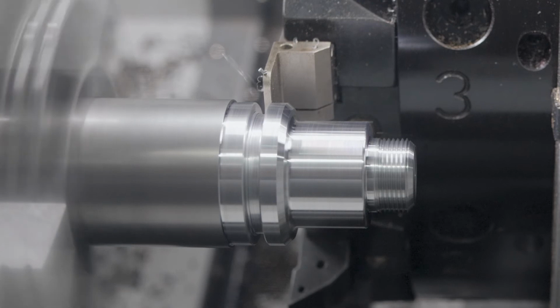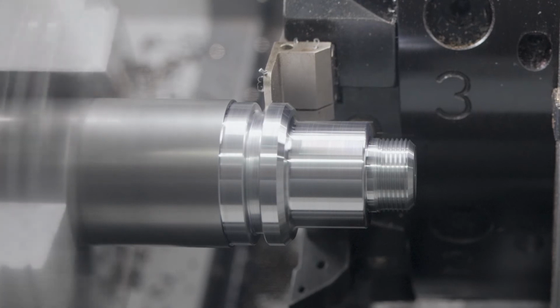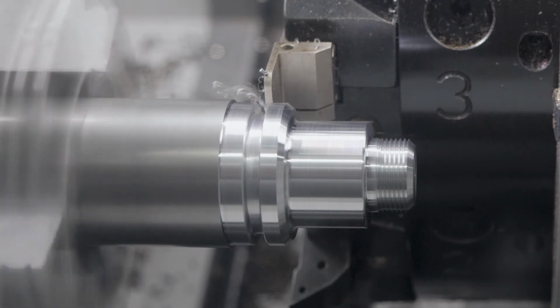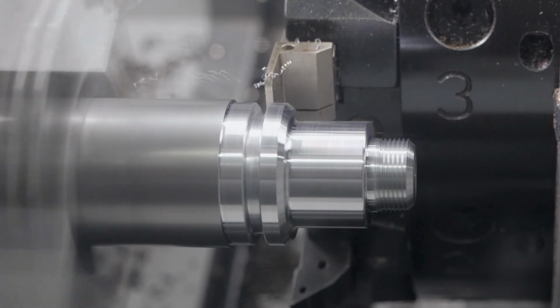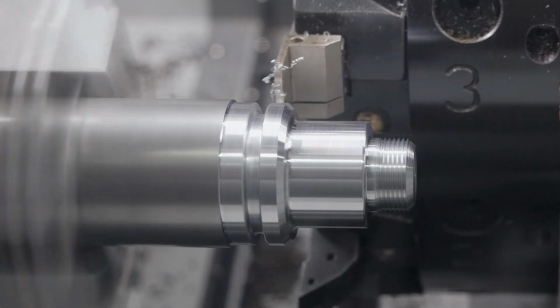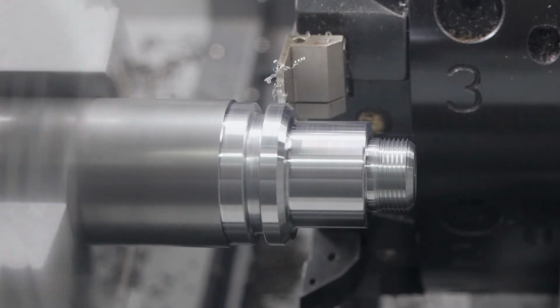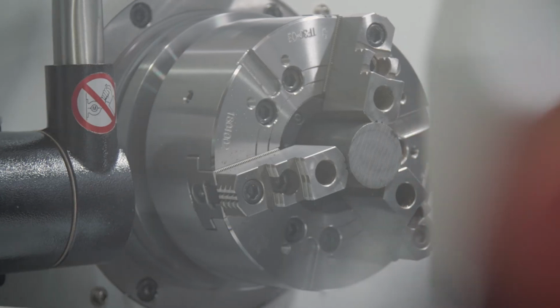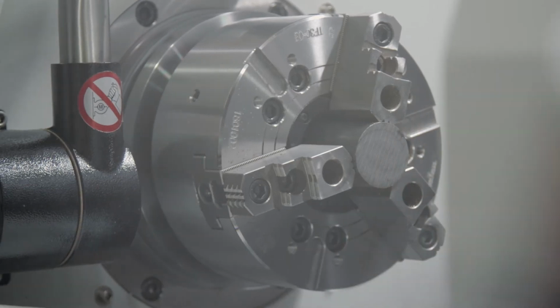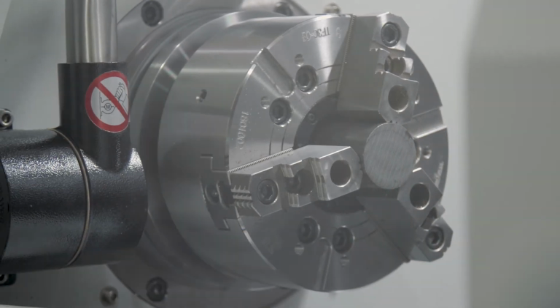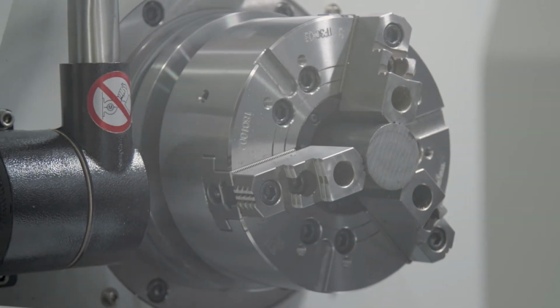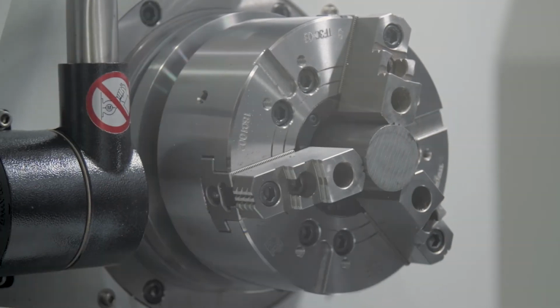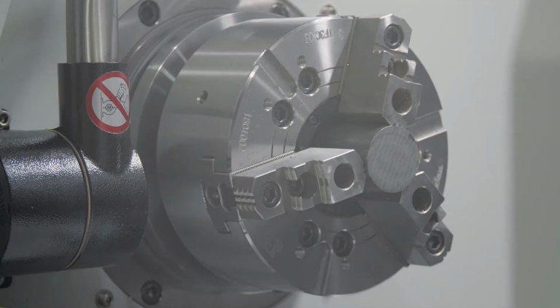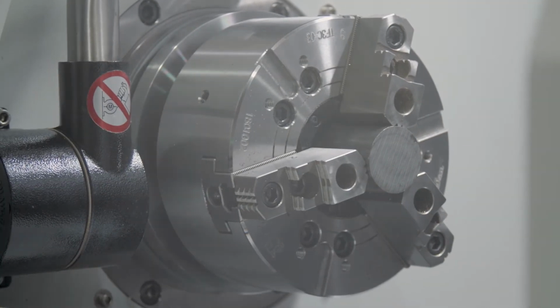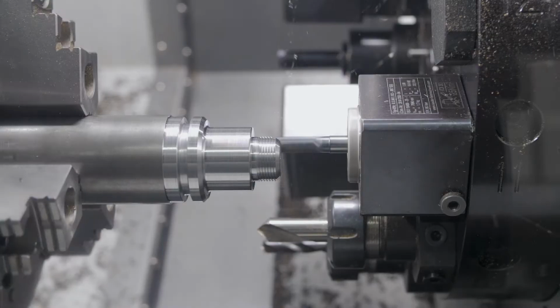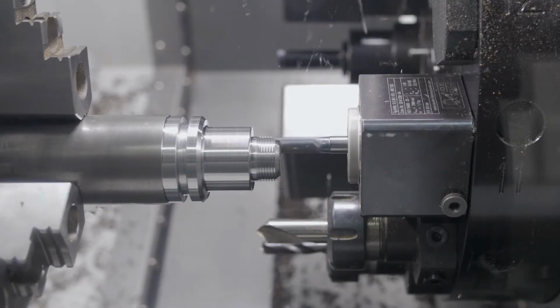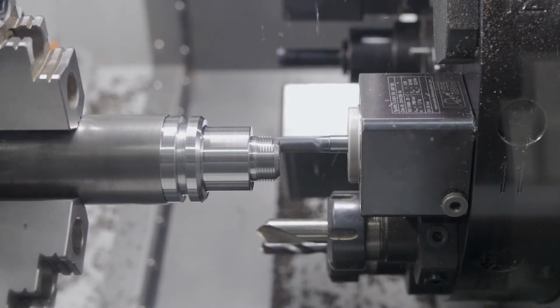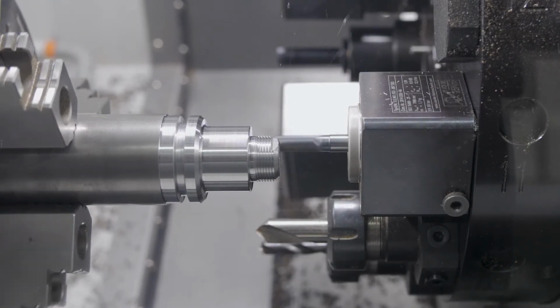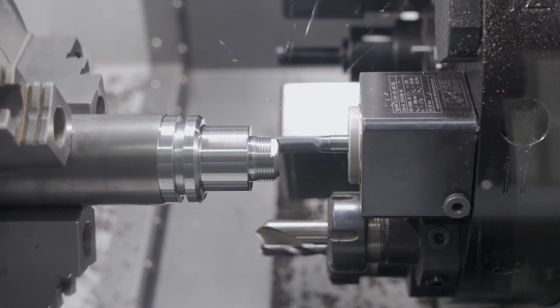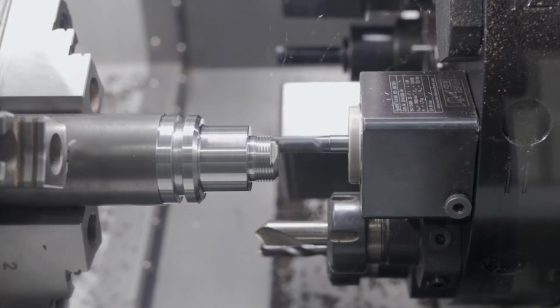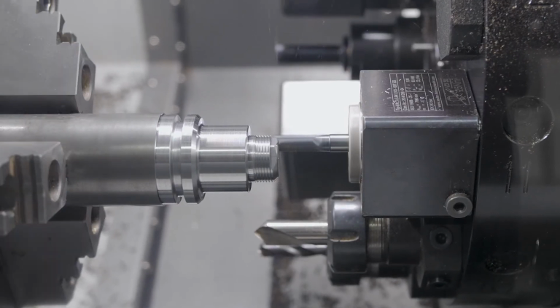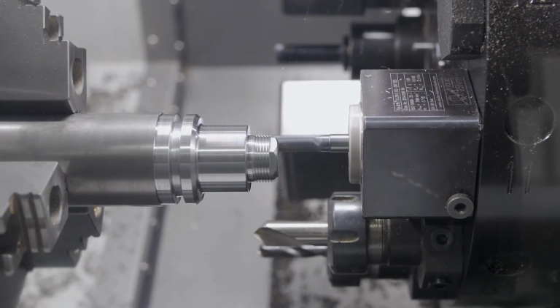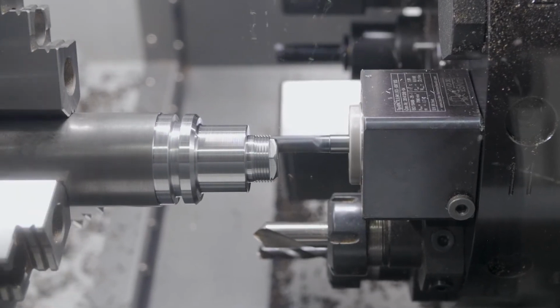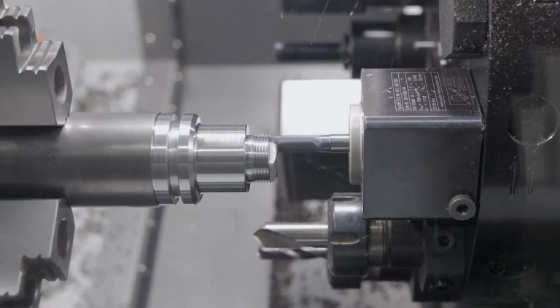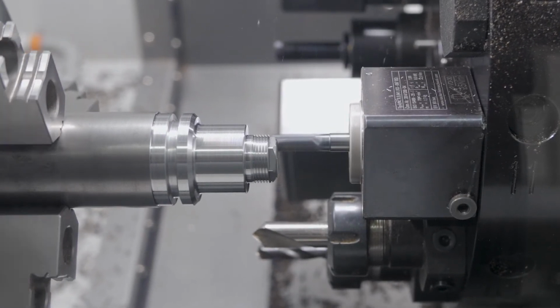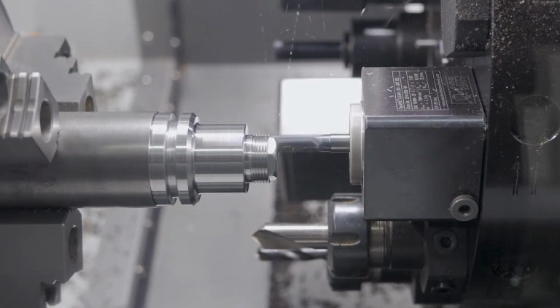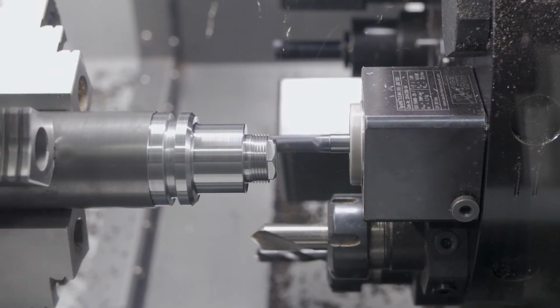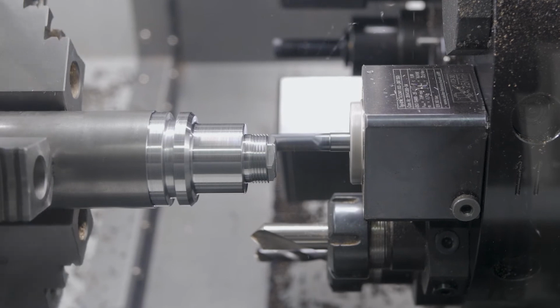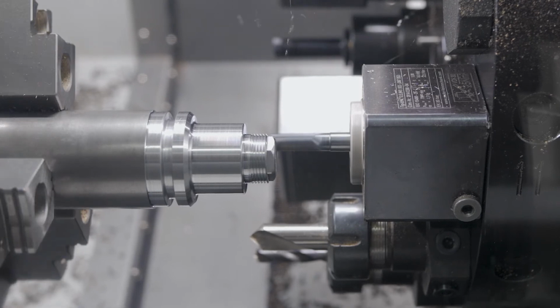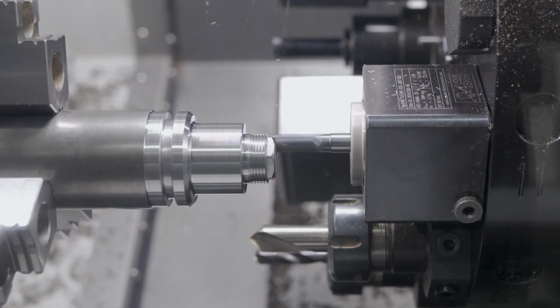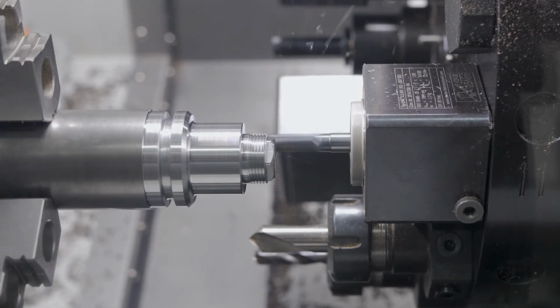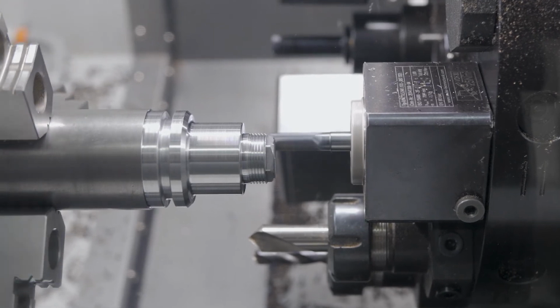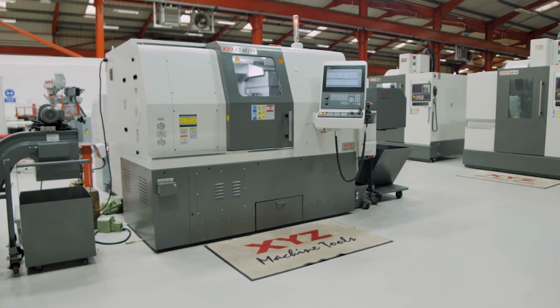A 23 horsepower 17 kilowatt spindle motor with 4000 rpm, 65 millimetres bar capacity and 510 millimetres between centres are standard, along with a host of features and equipment usually offered as options.